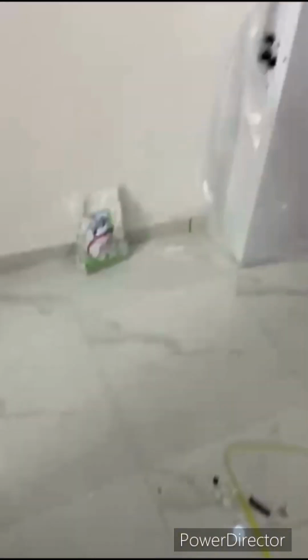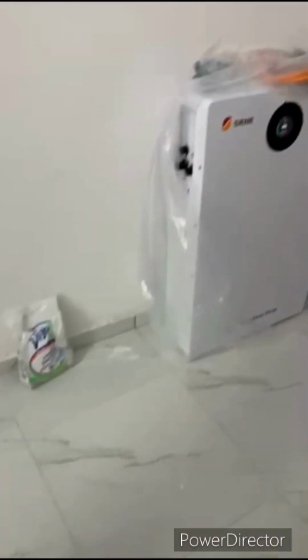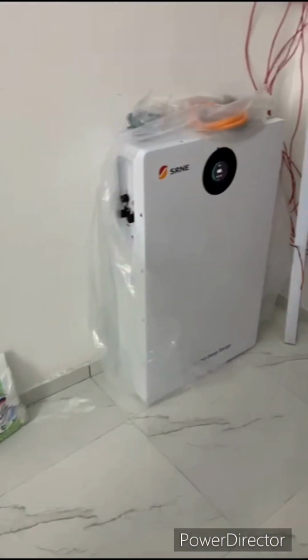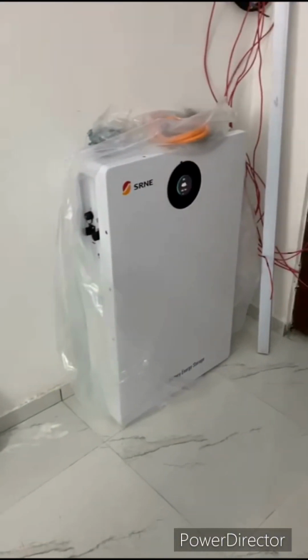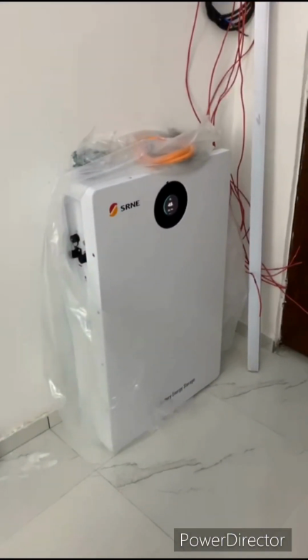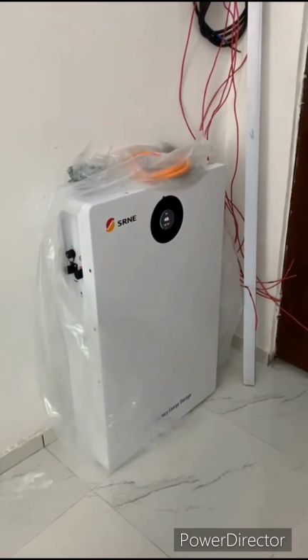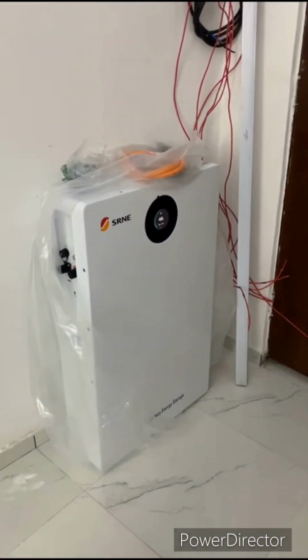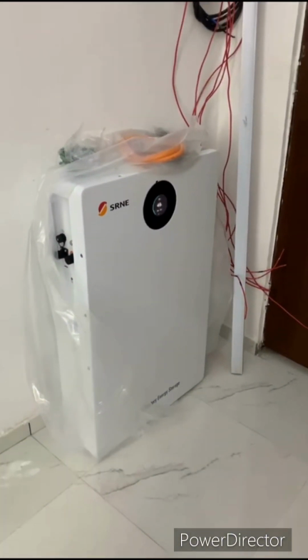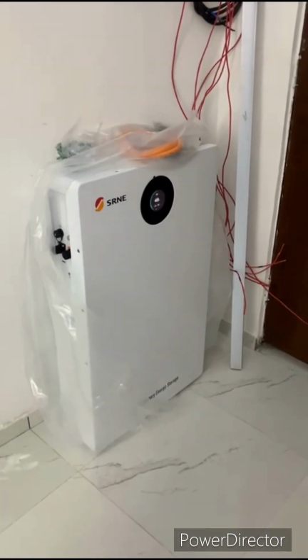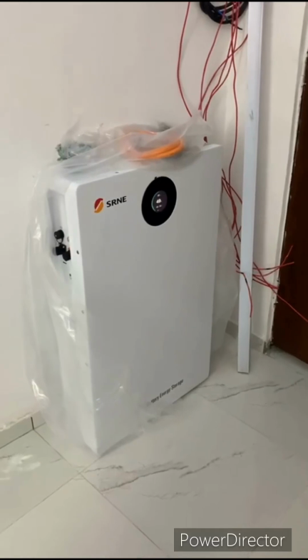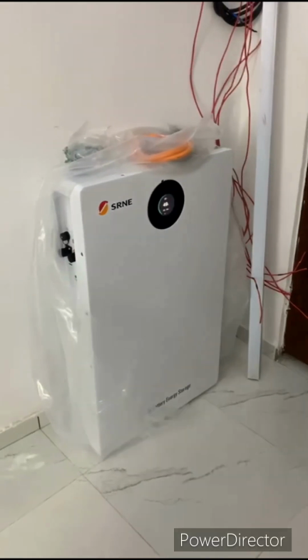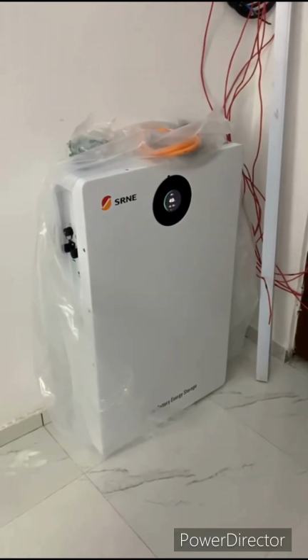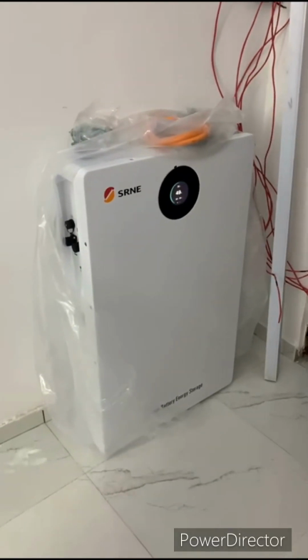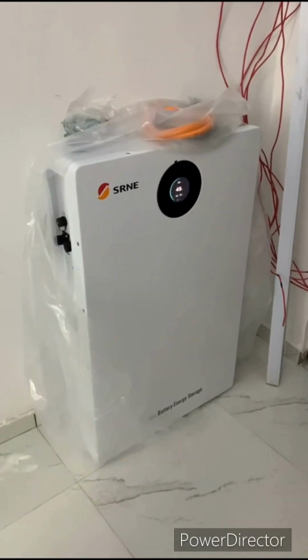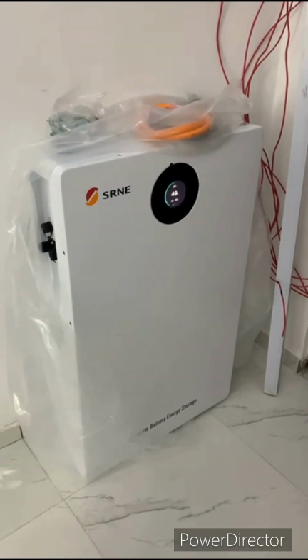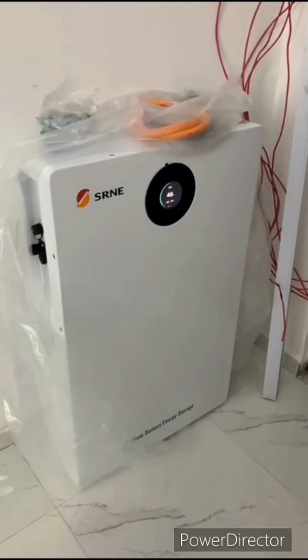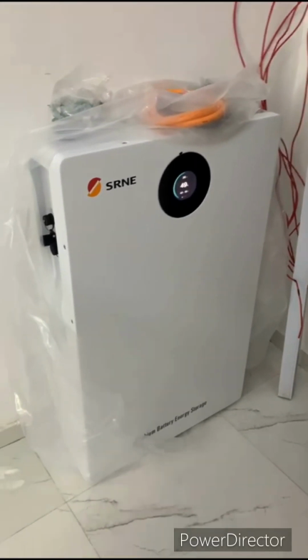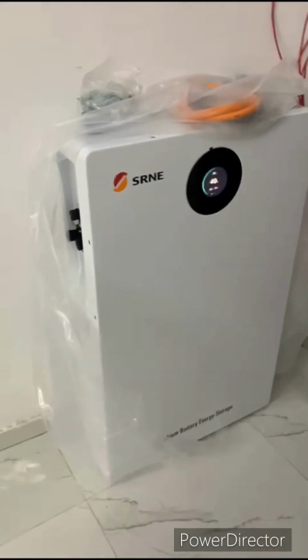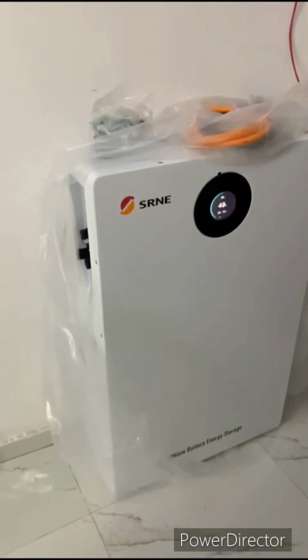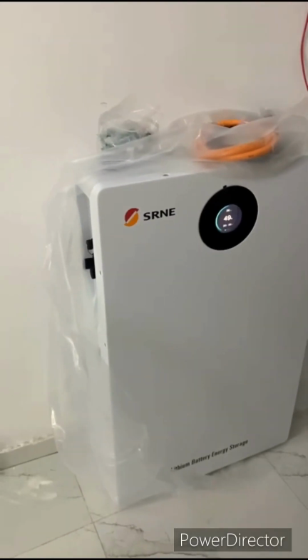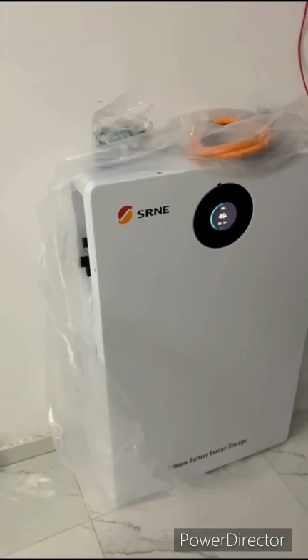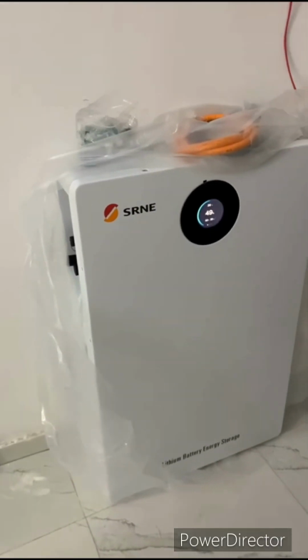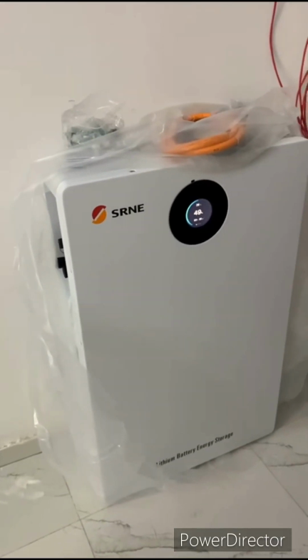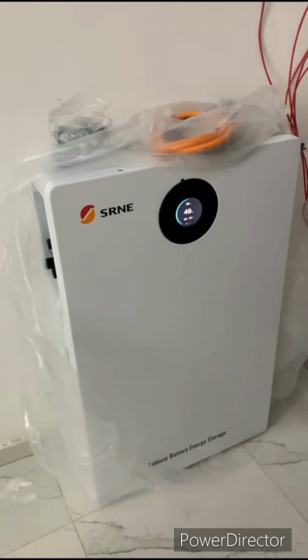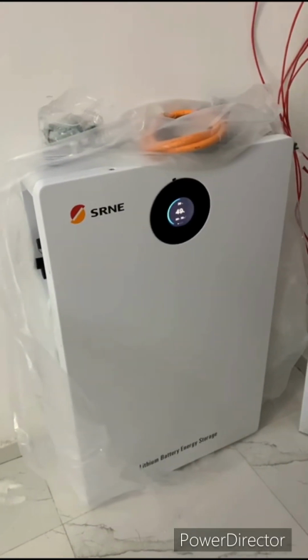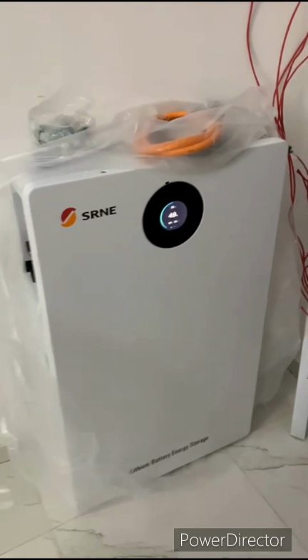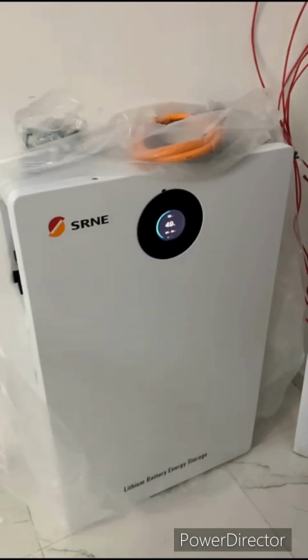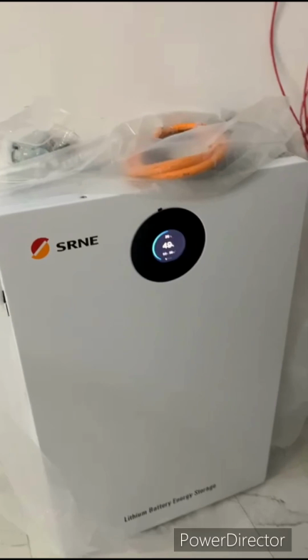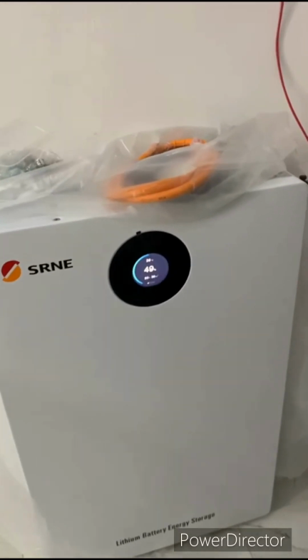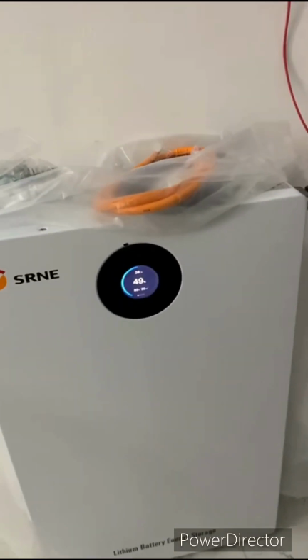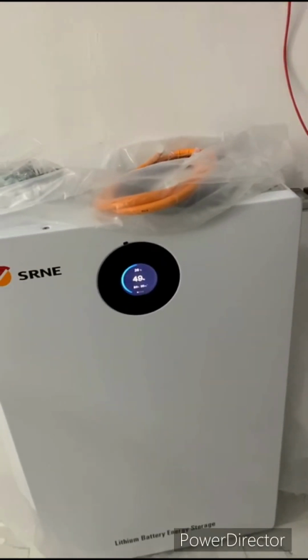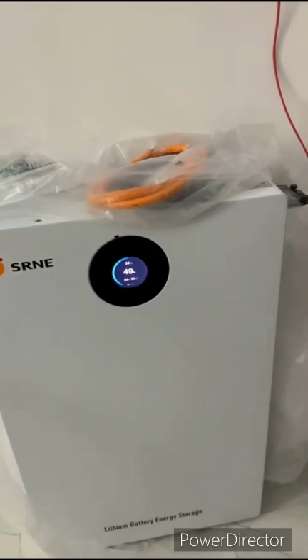I'm just in love with this battery — this is good. Thanks for watching, see you next time.